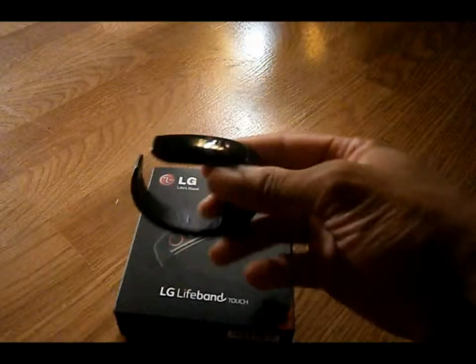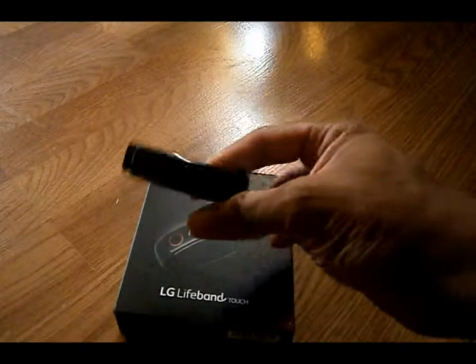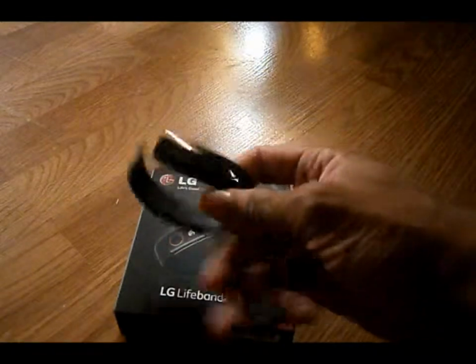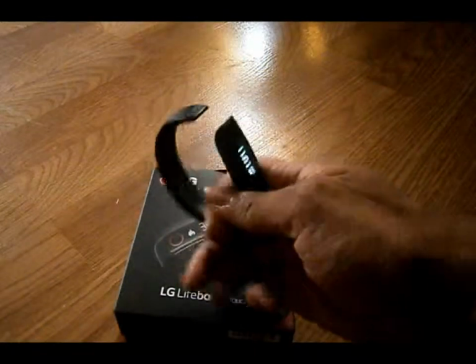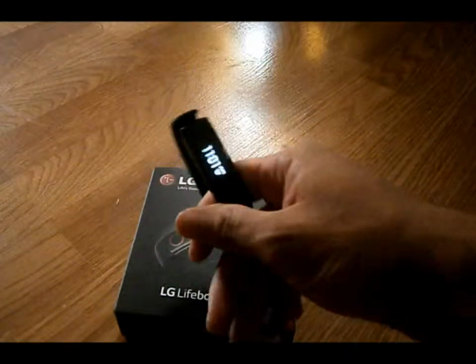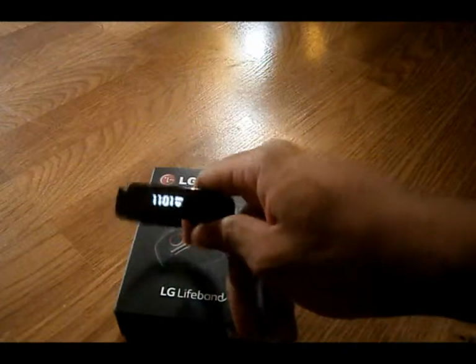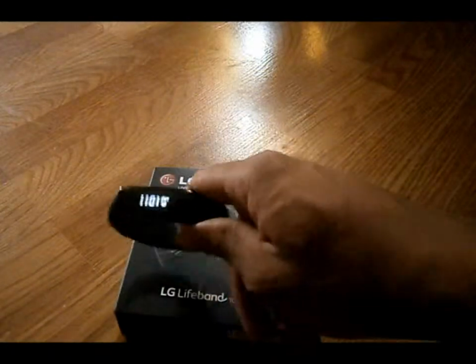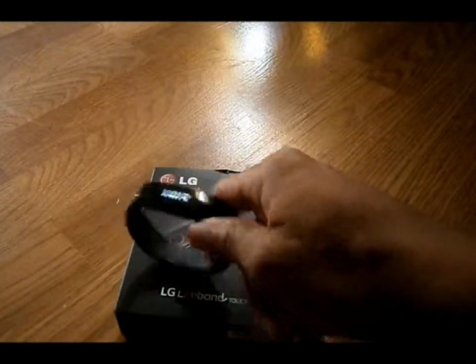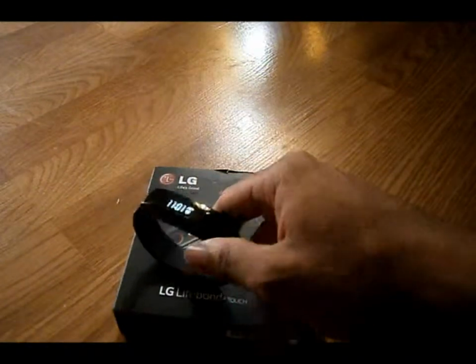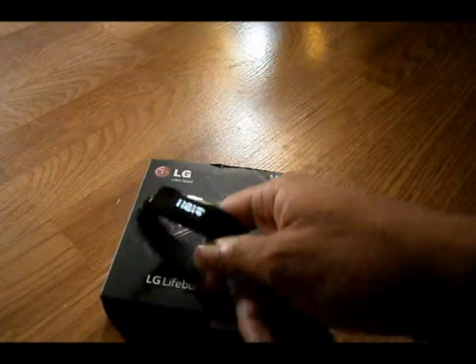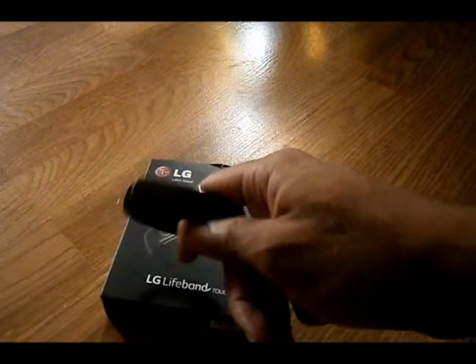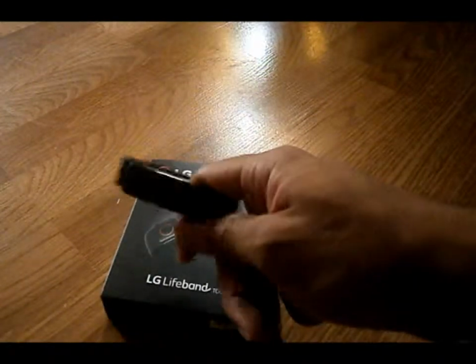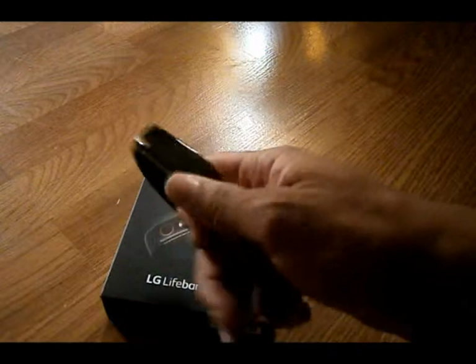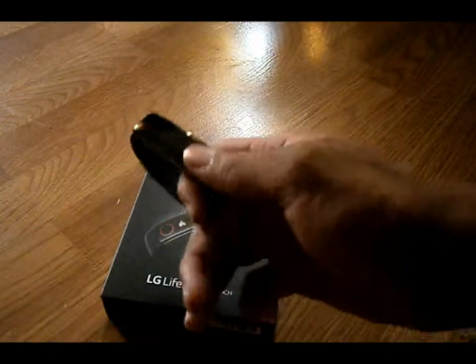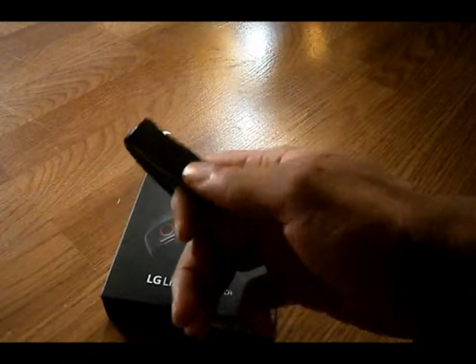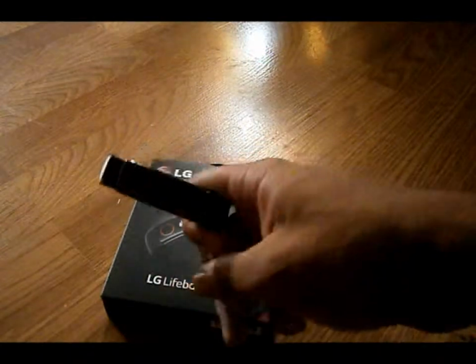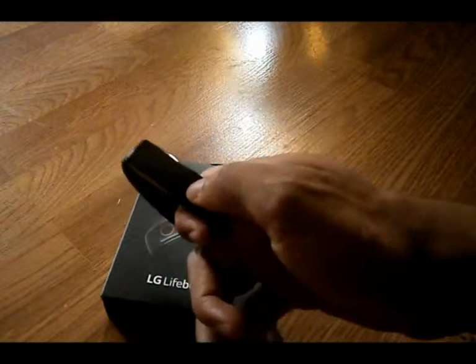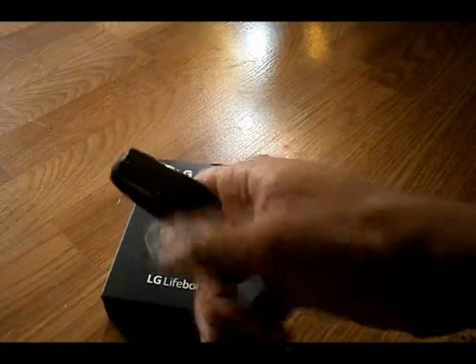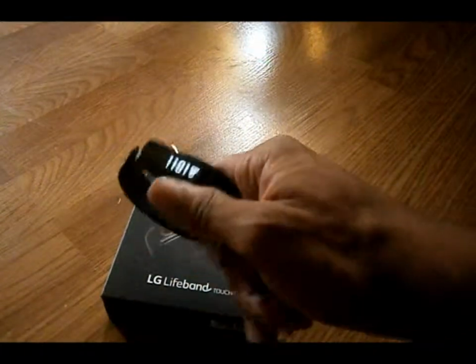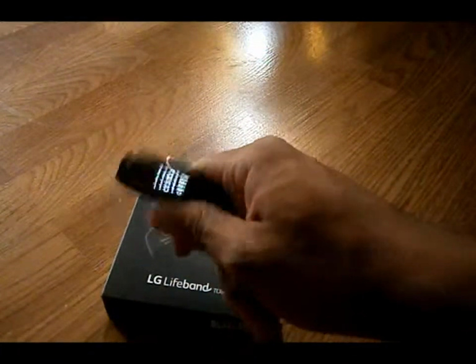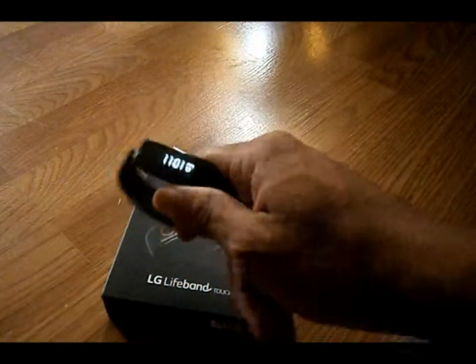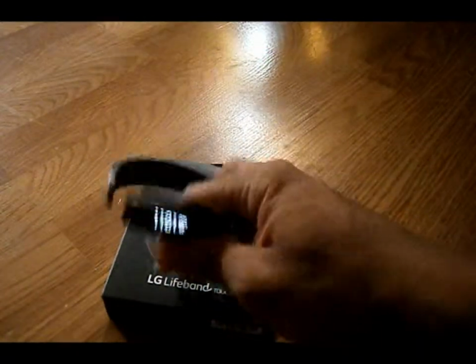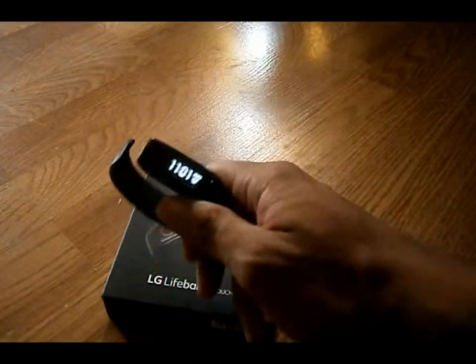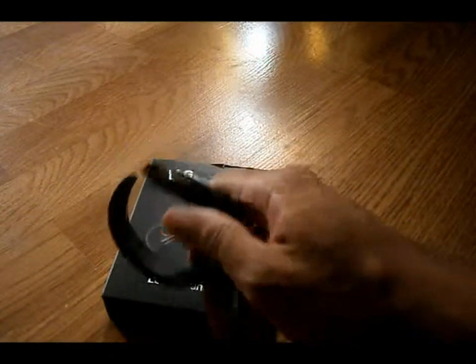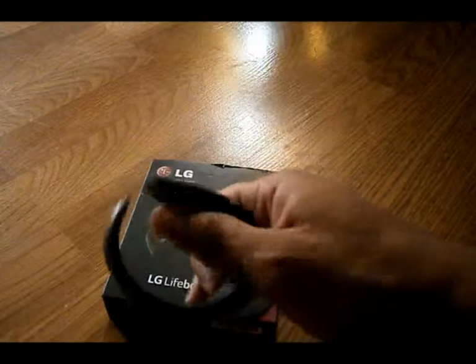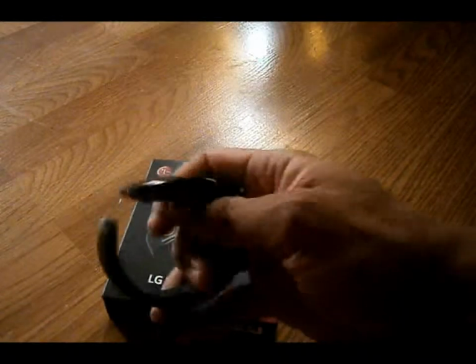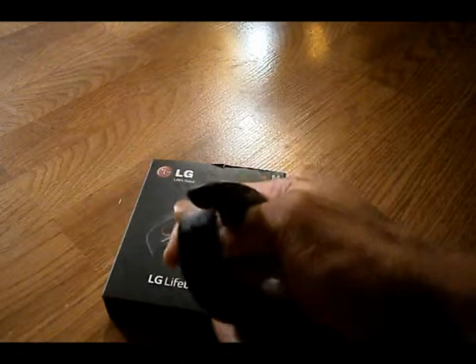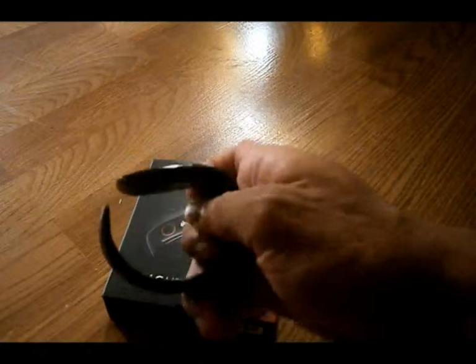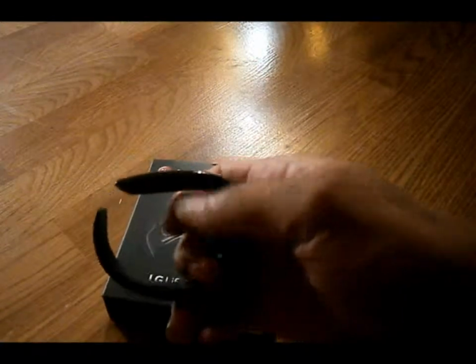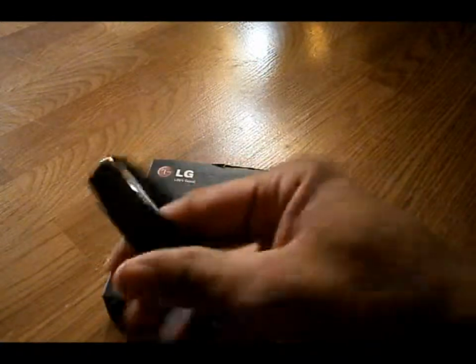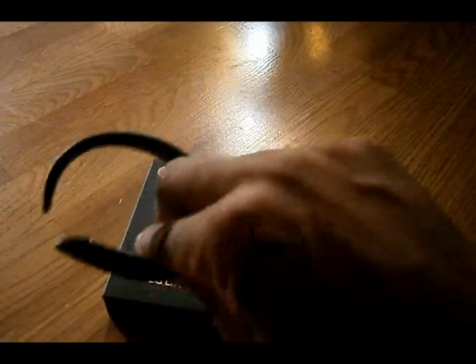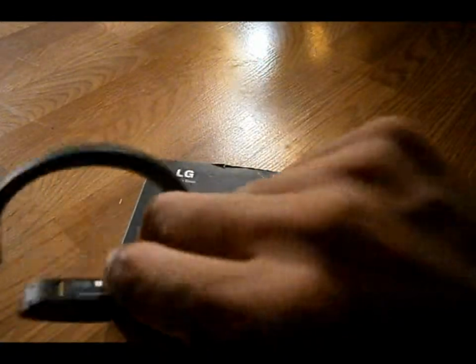This is their answer to the FitBit and Strive and Galaxy GearFit wrist smart fit band. So let's go ahead and take a round around it.